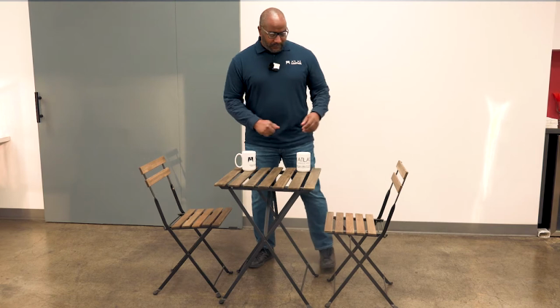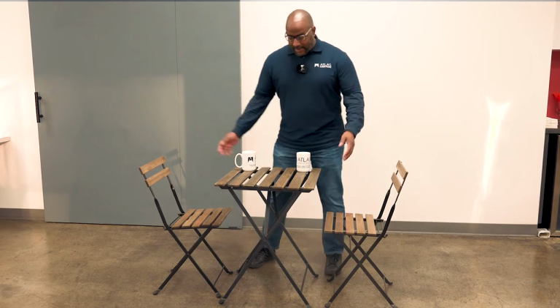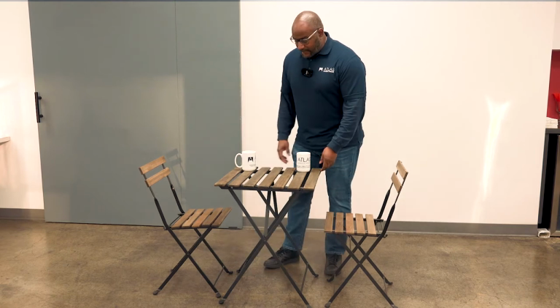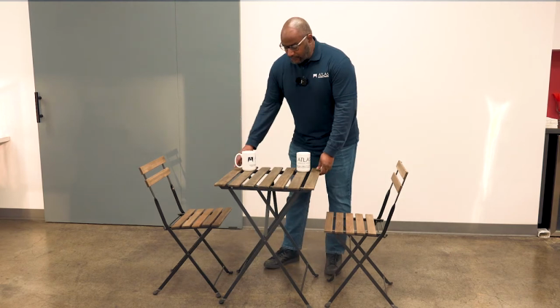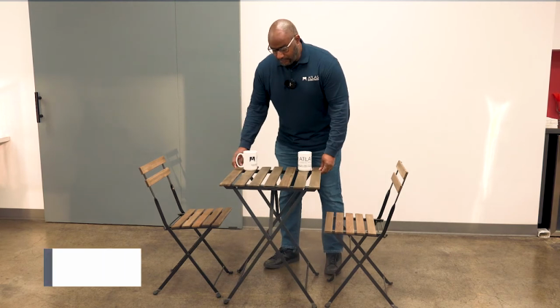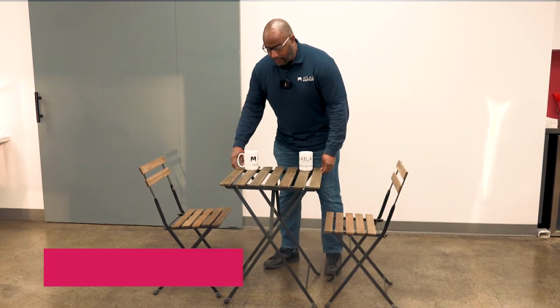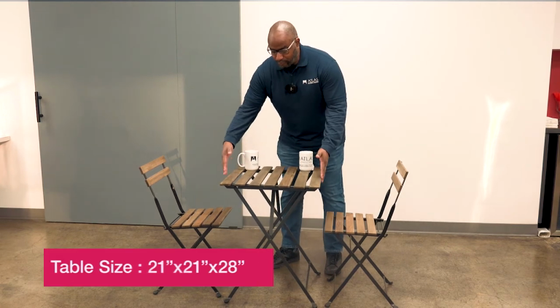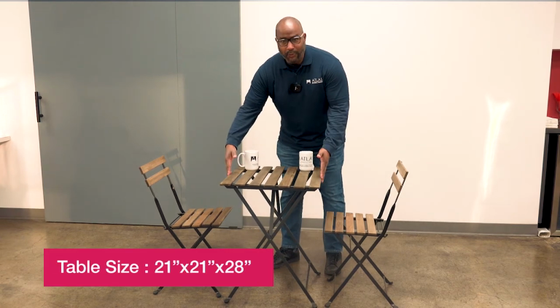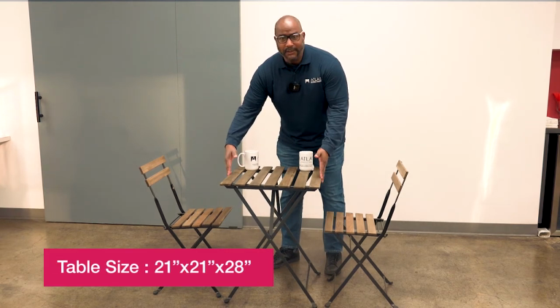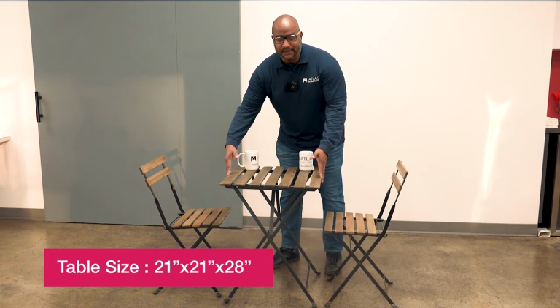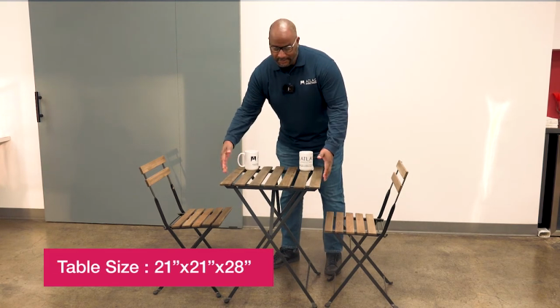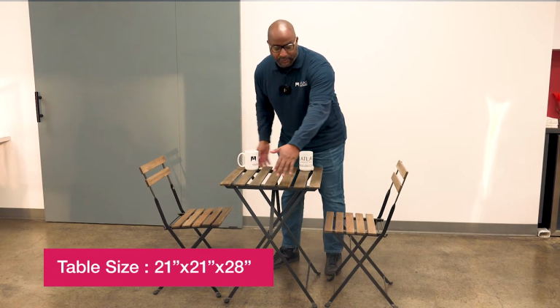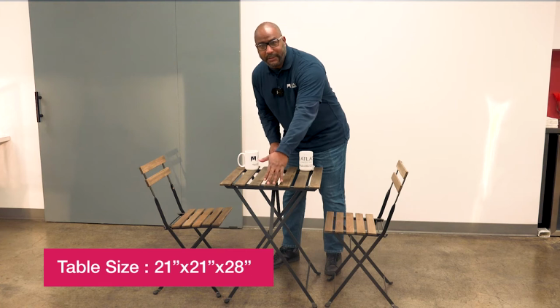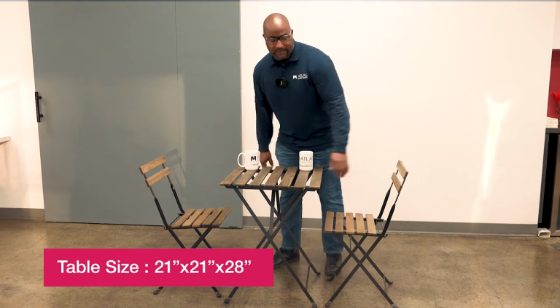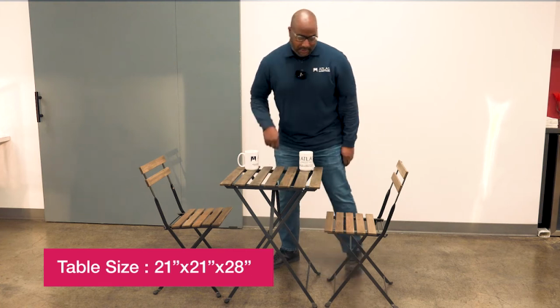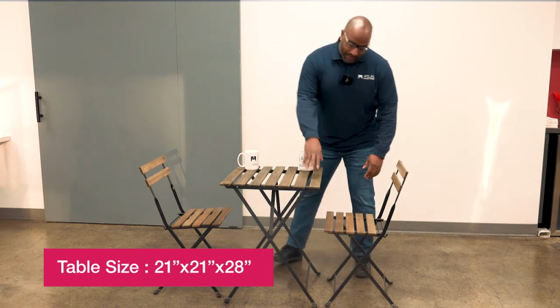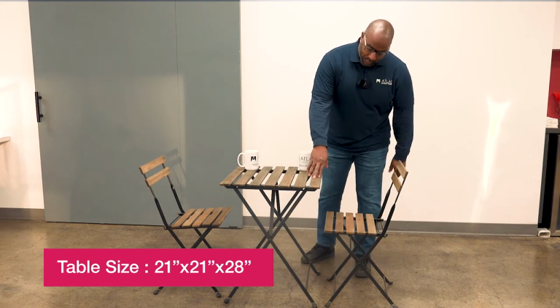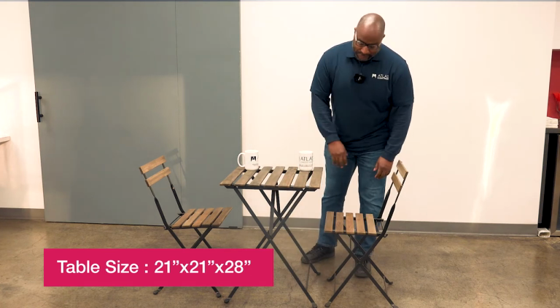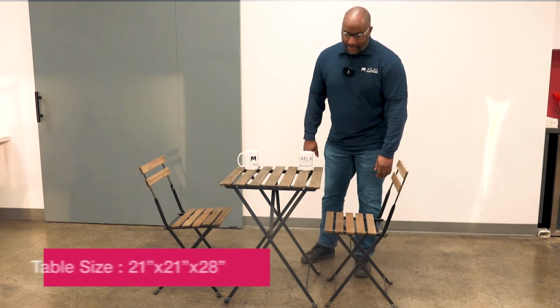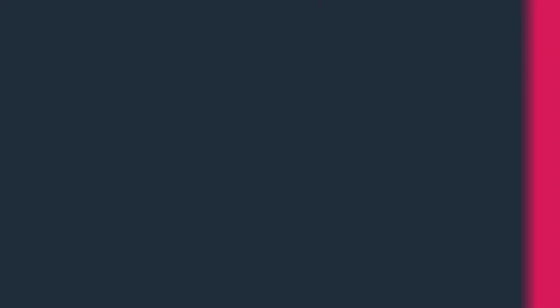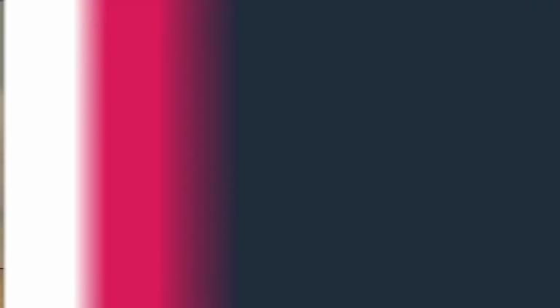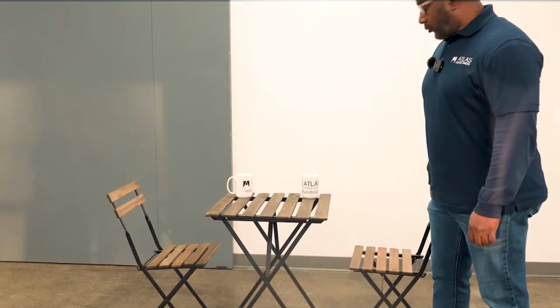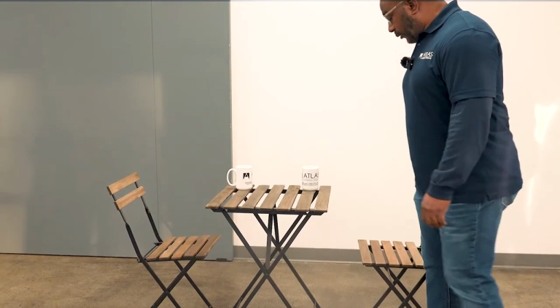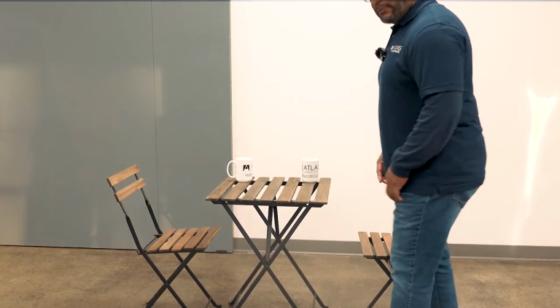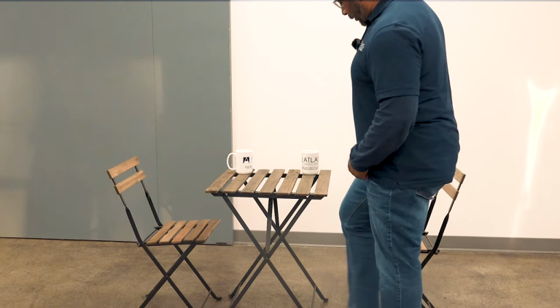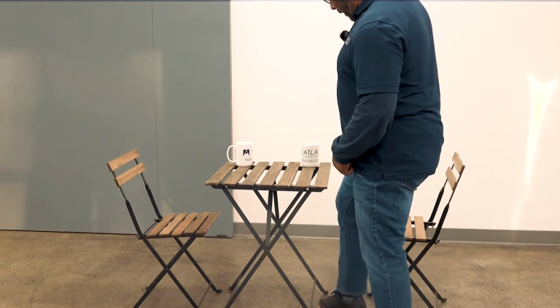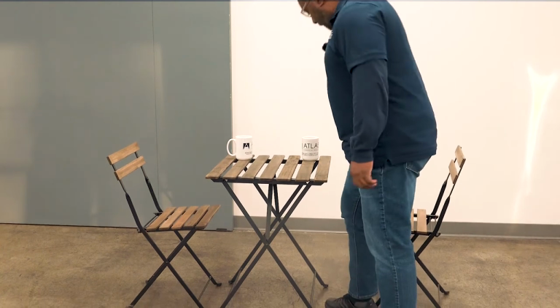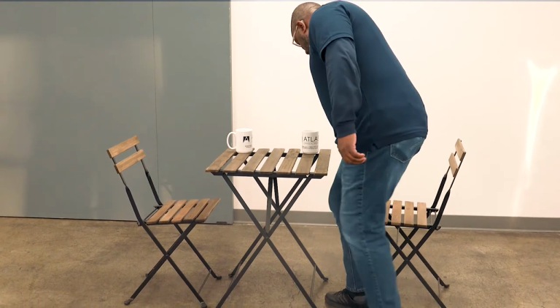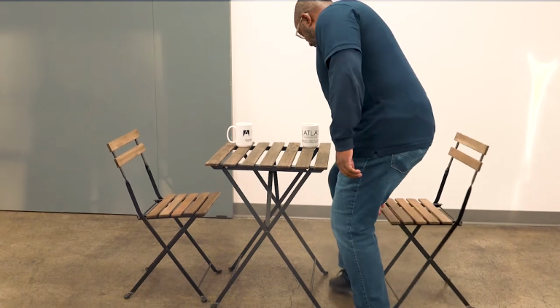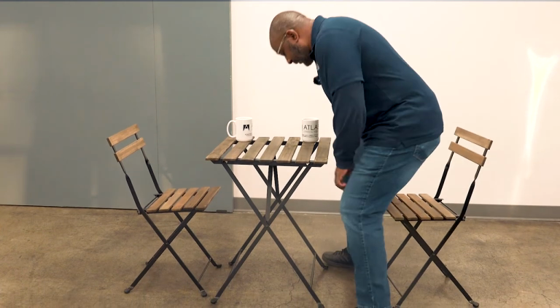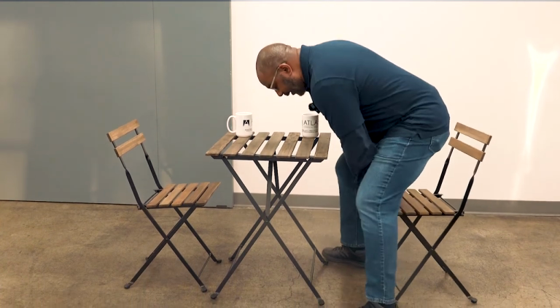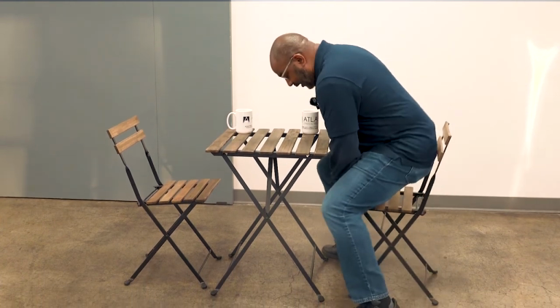The size of the tables — they're about 21 inches by 21 inches and about 28 inches high. Right here, I'm going to demonstrate what it looks like sitting at this table.